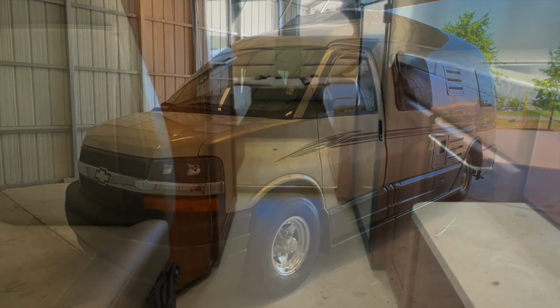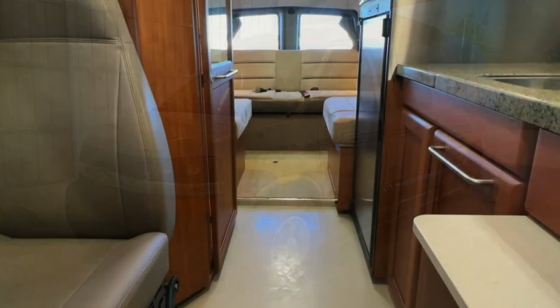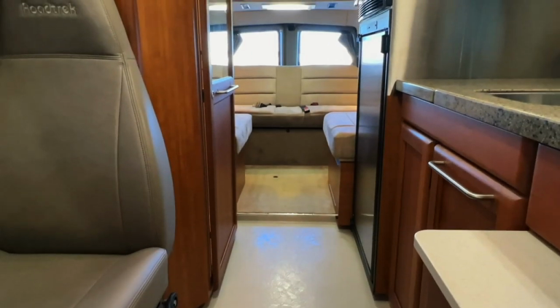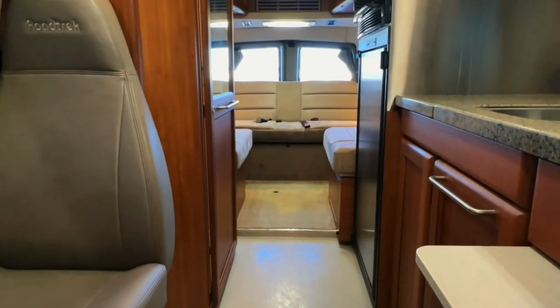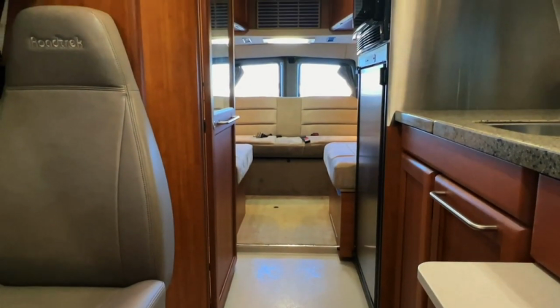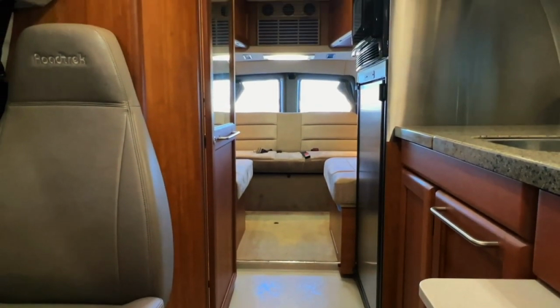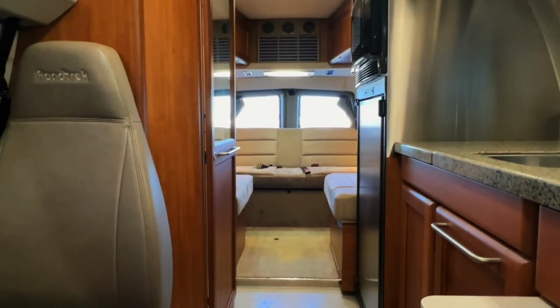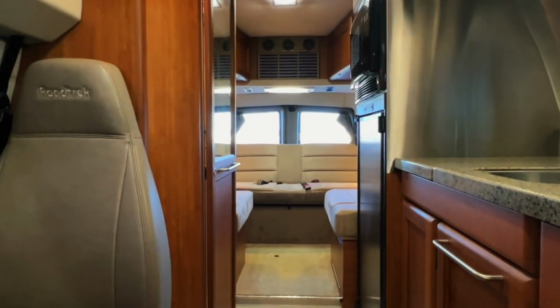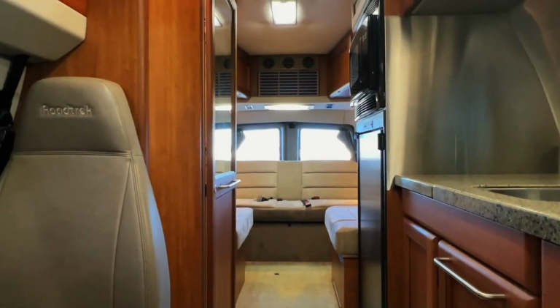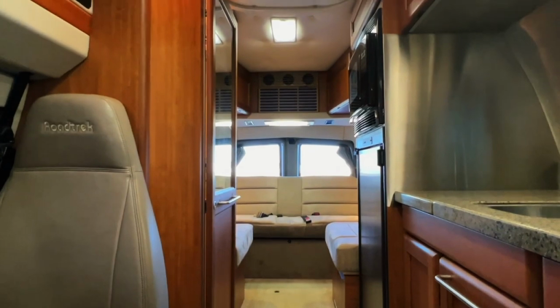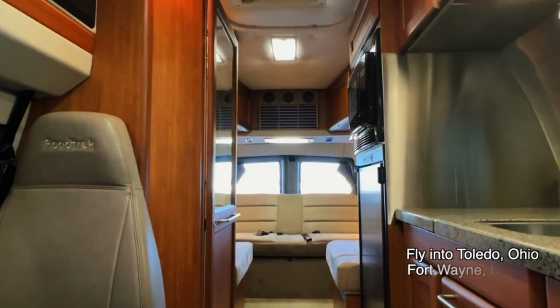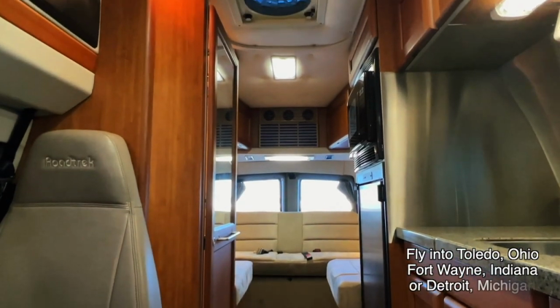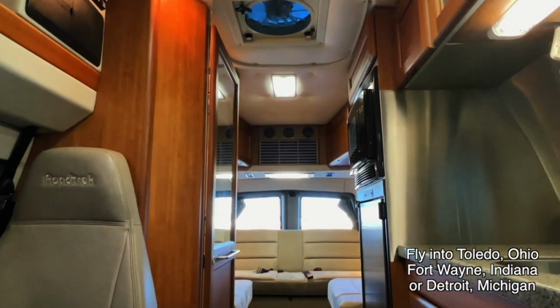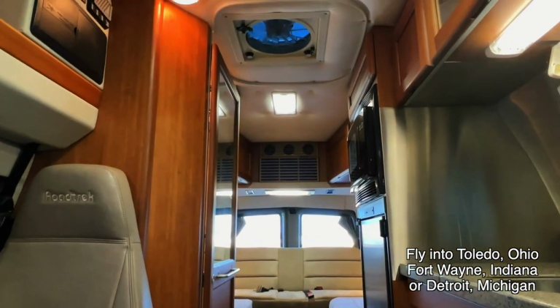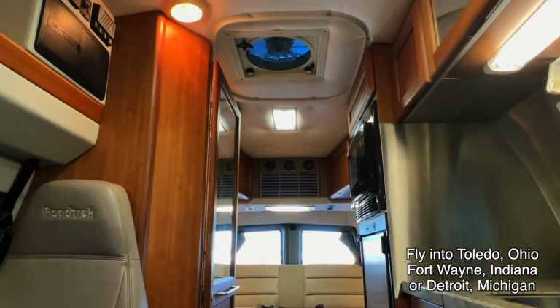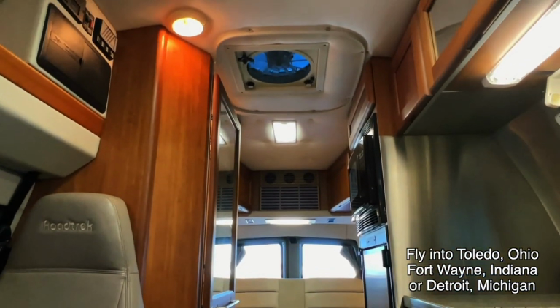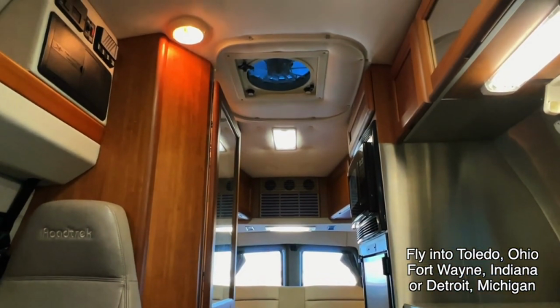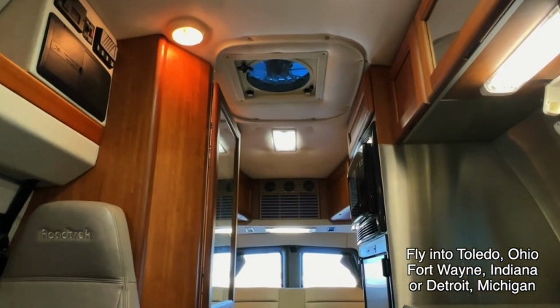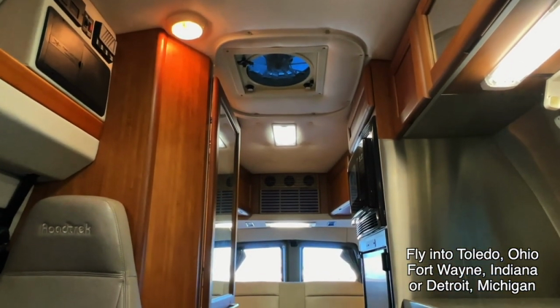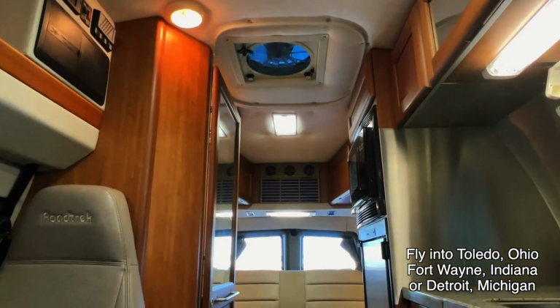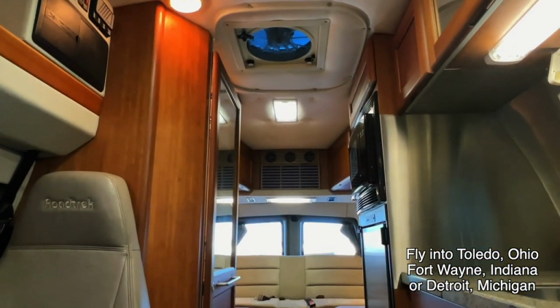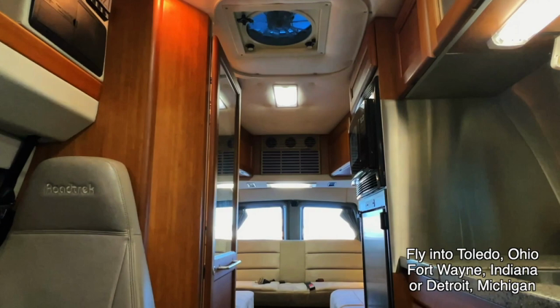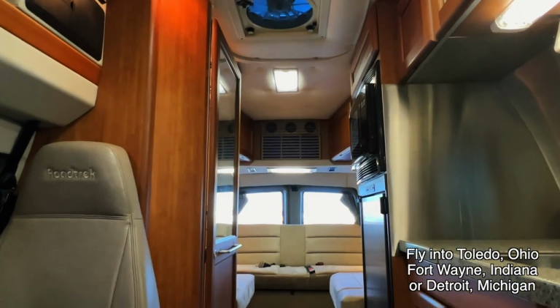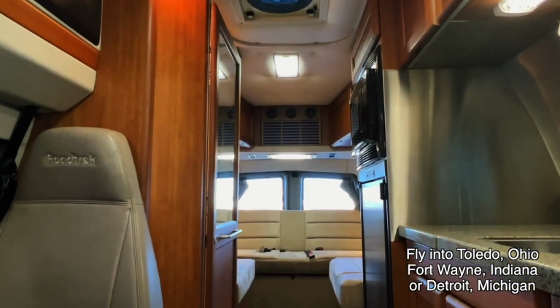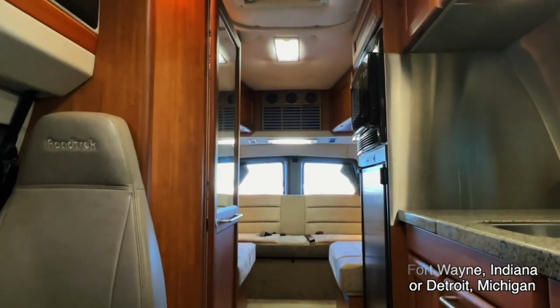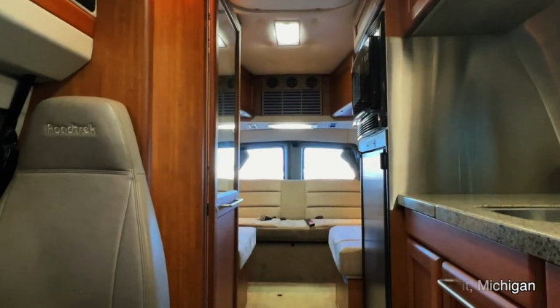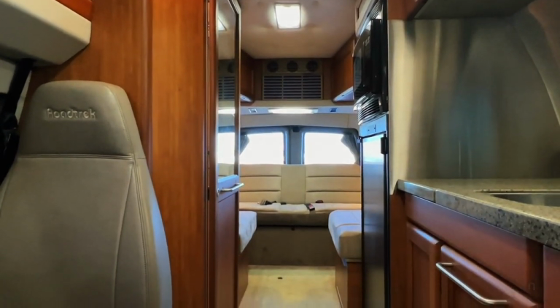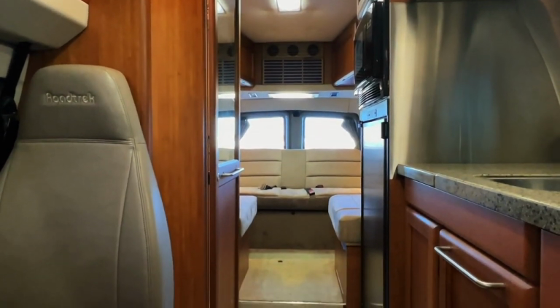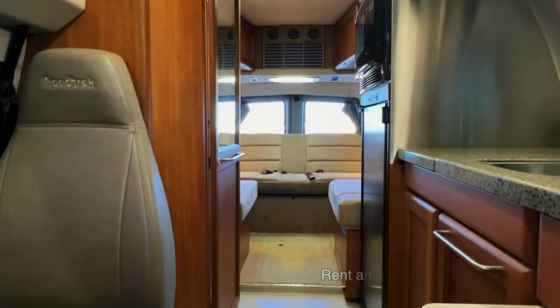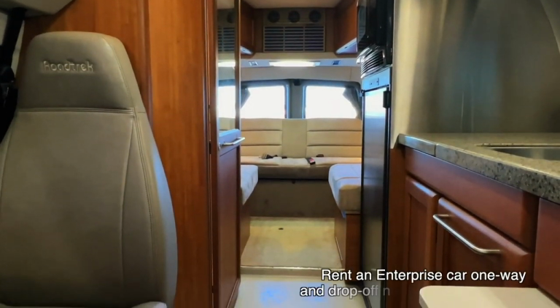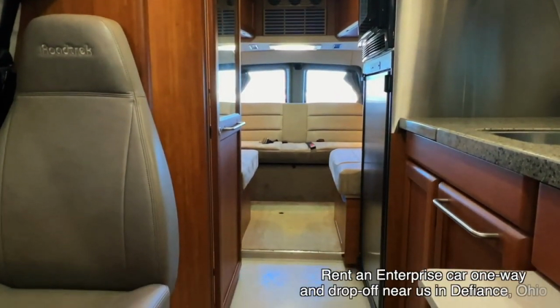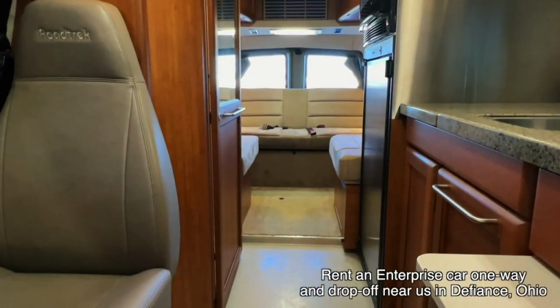Here we are inside of this 2009 Roadtrek 210 Popular. I'm going to start in the front and work my way towards the rear. I'm going to do my best to give you a good idea of the overall floor plan as well as the overall condition of this unit.